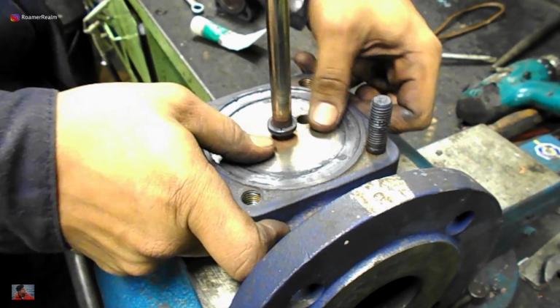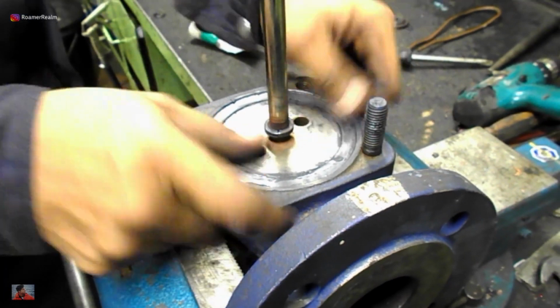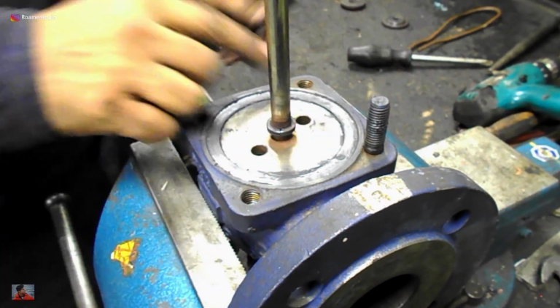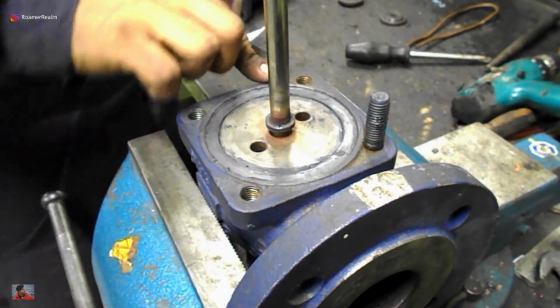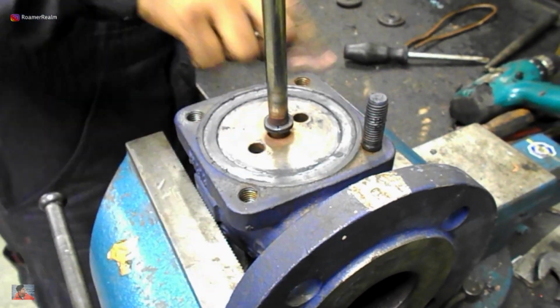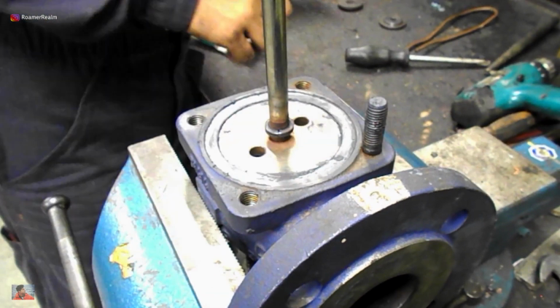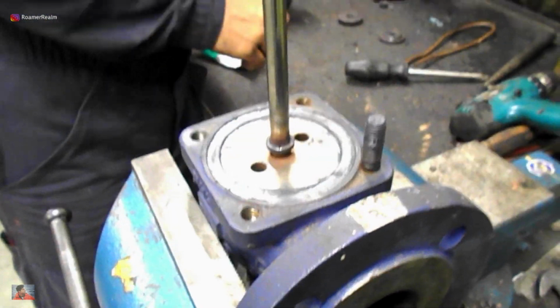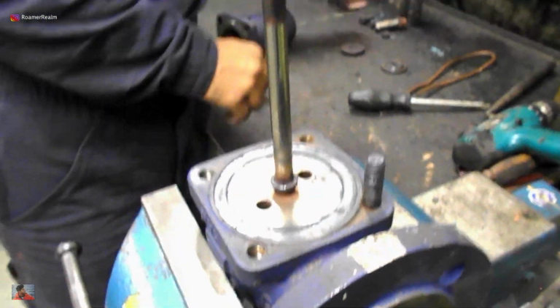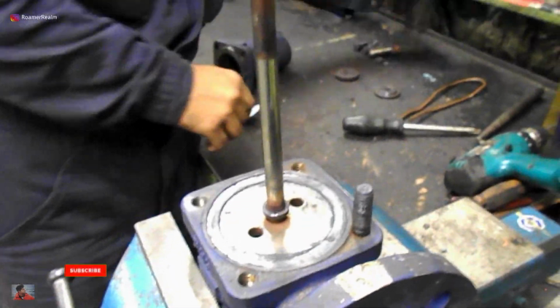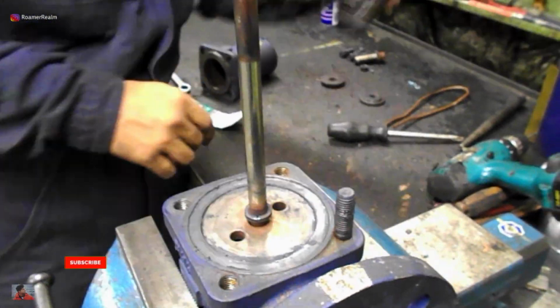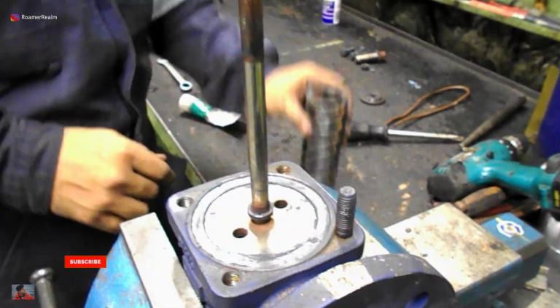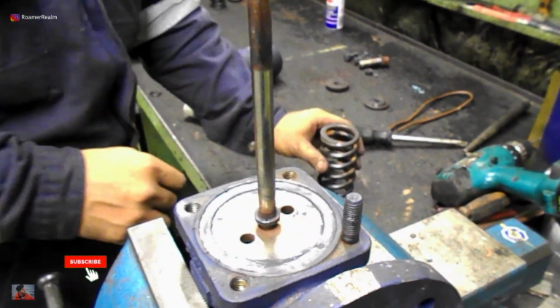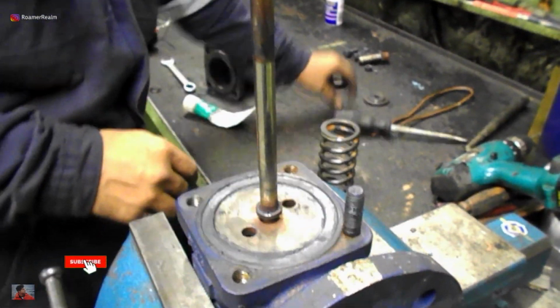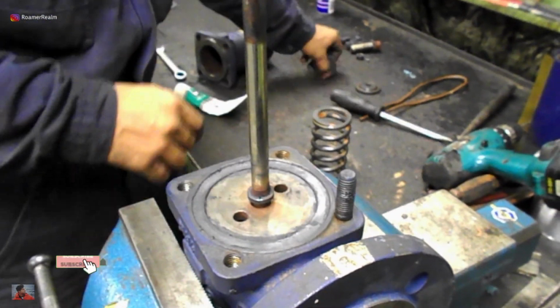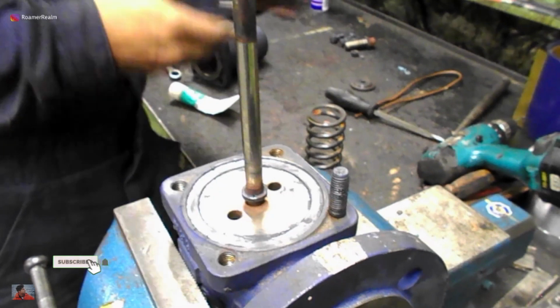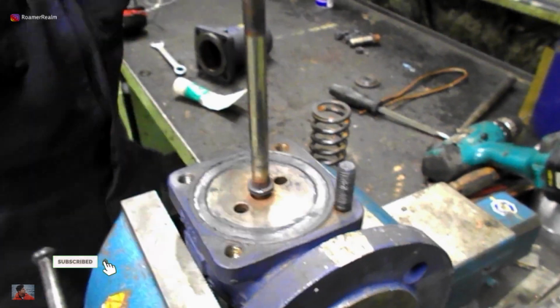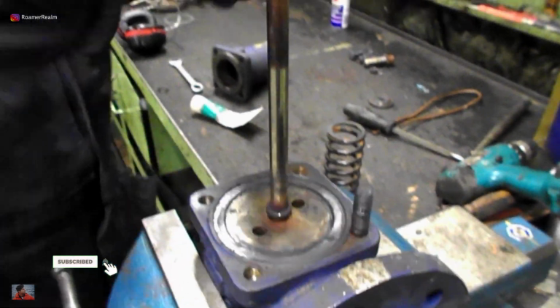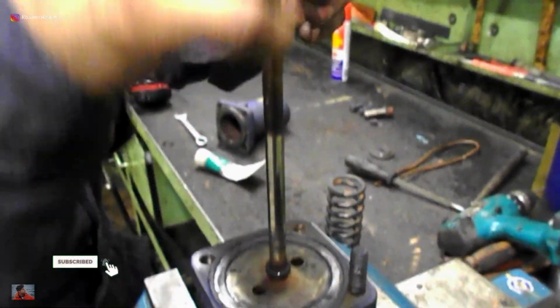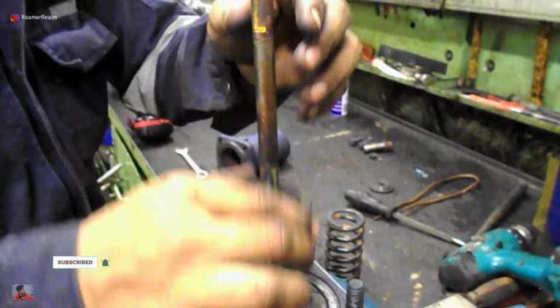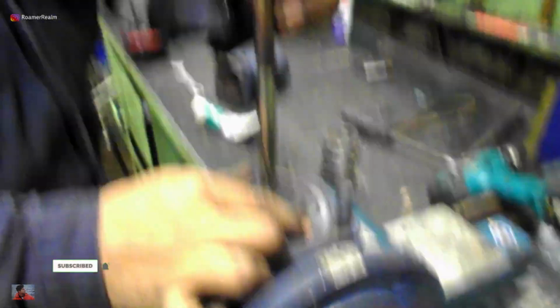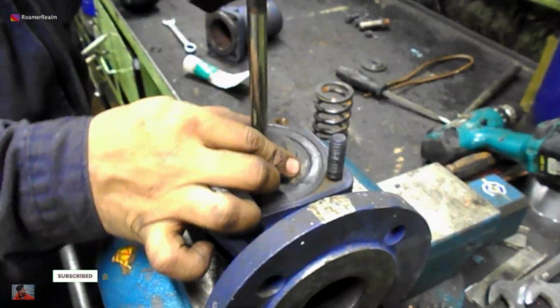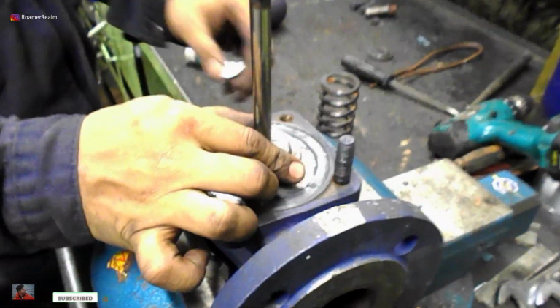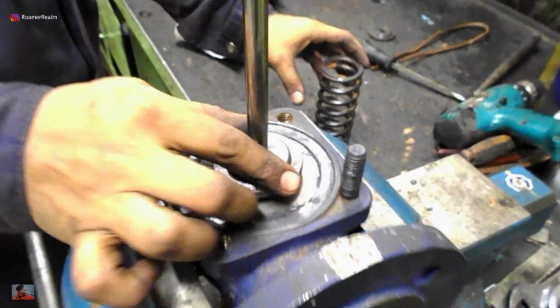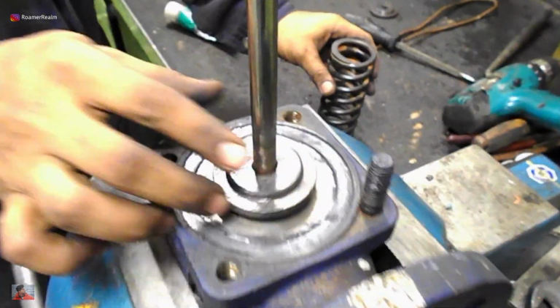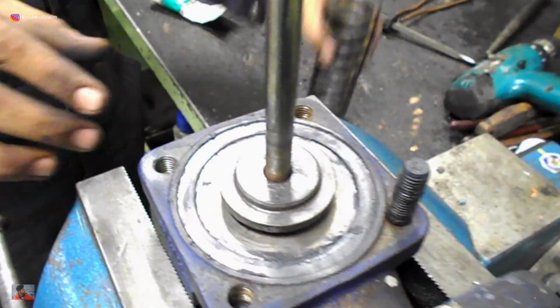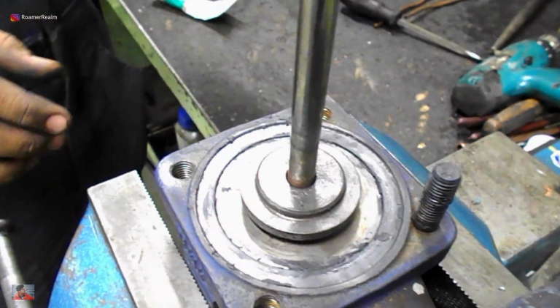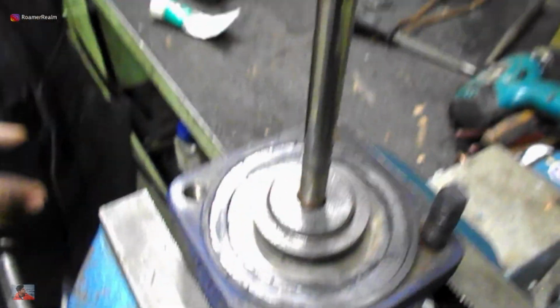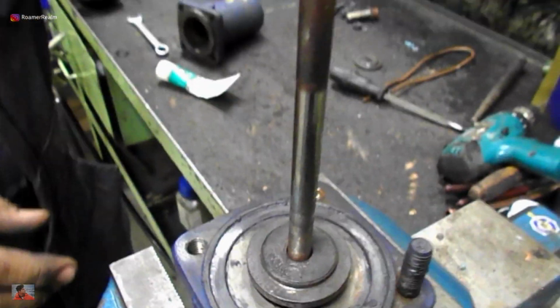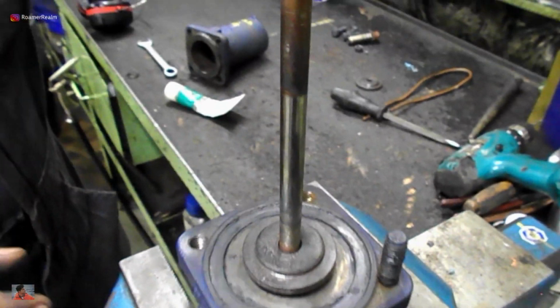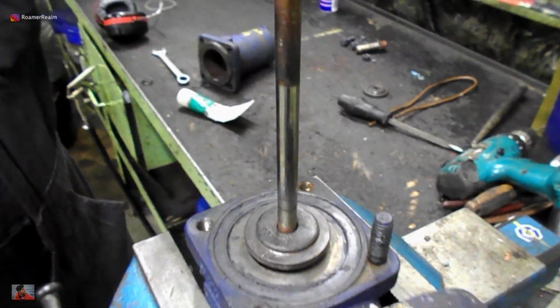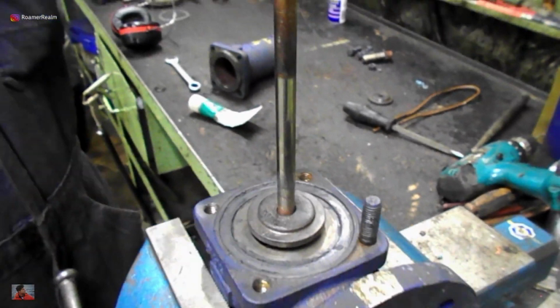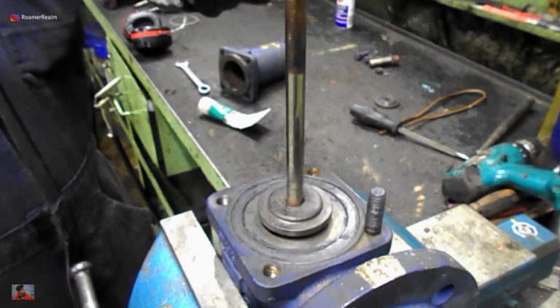I've applied some molly coat on some of the surfaces for lubrication. I use this over Vaseline because Vaseline will just melt away due to the heat when the valve is installed in place.